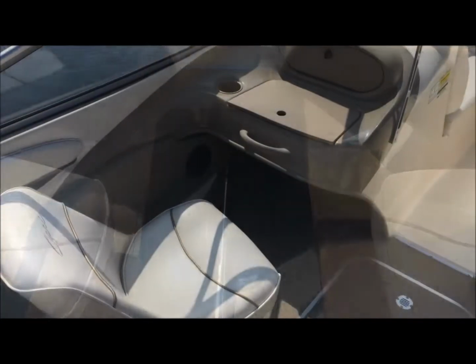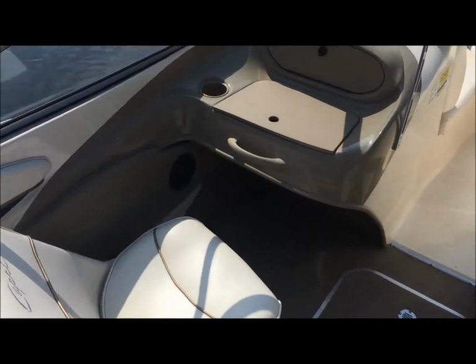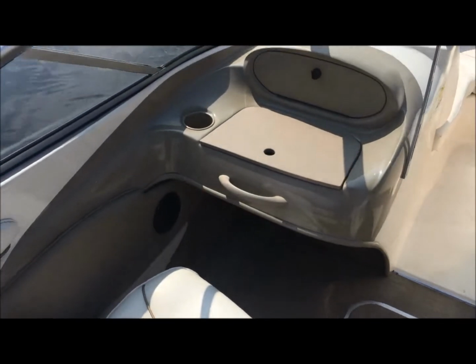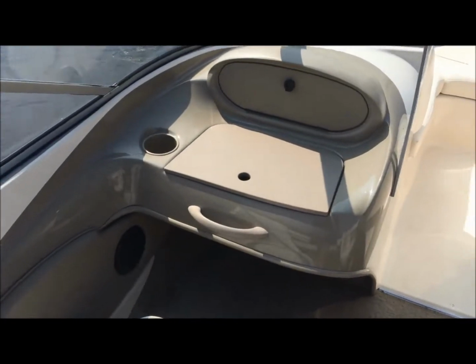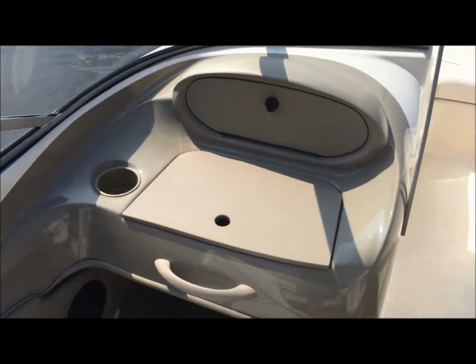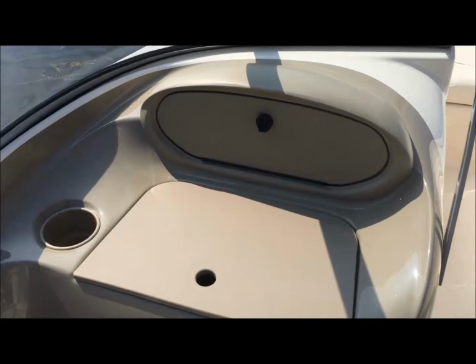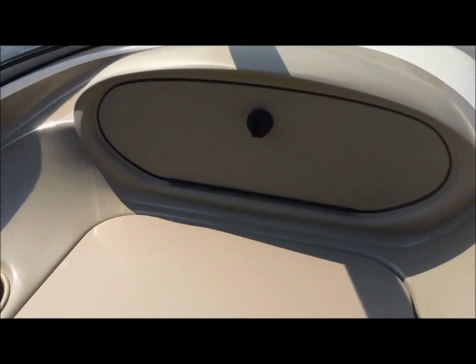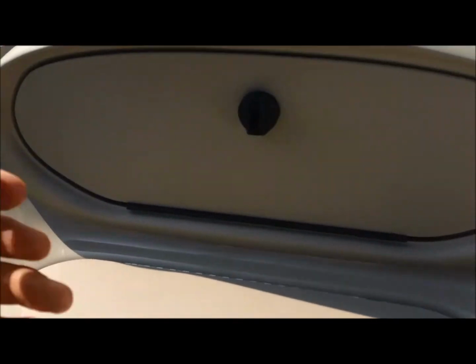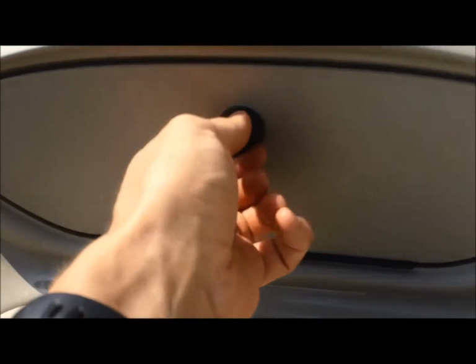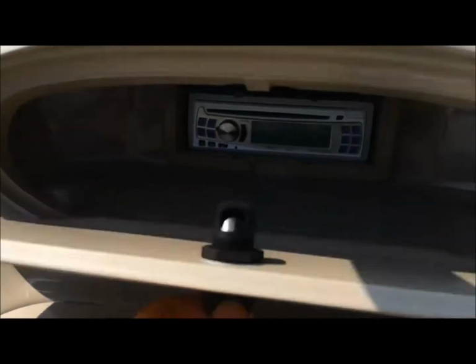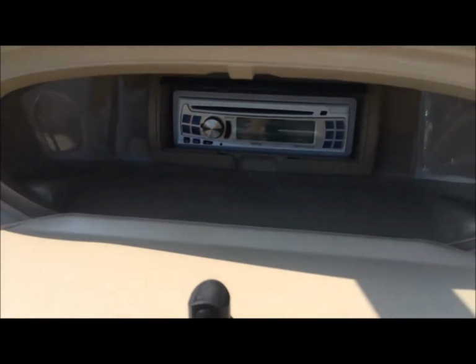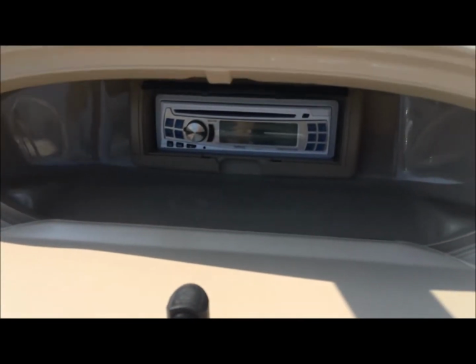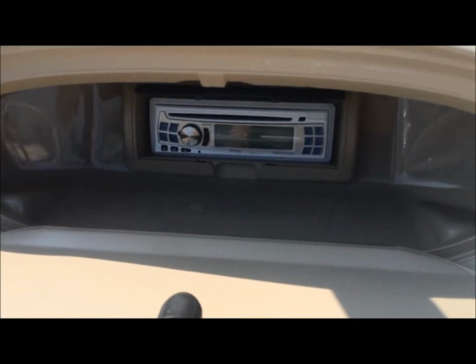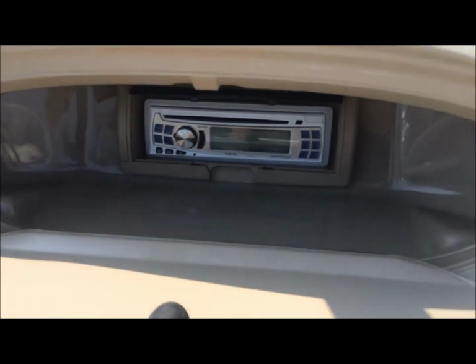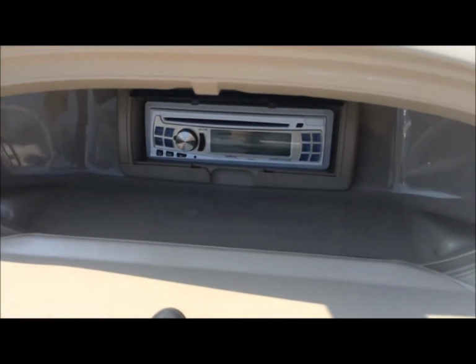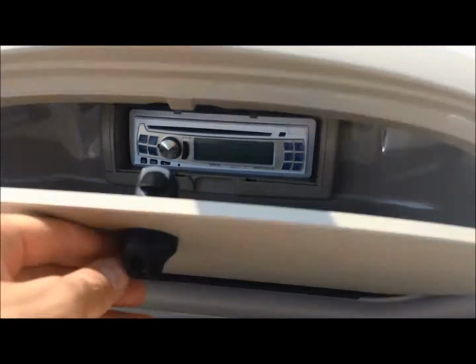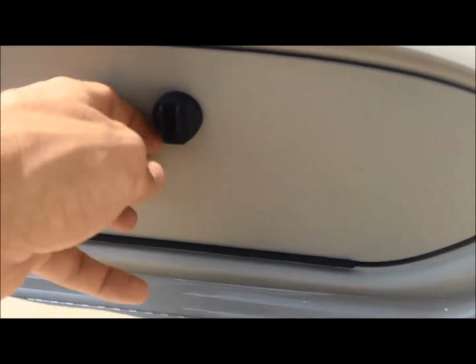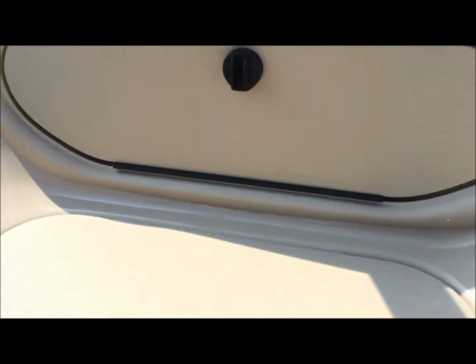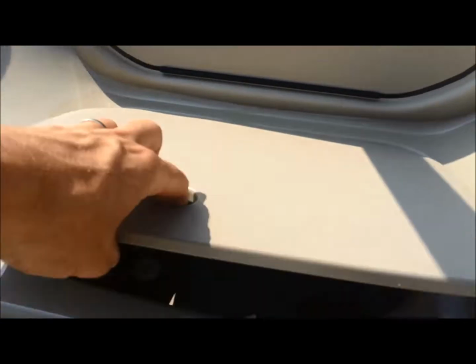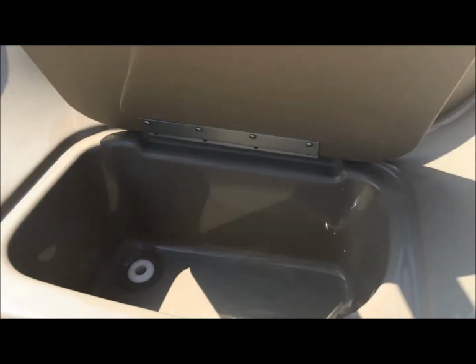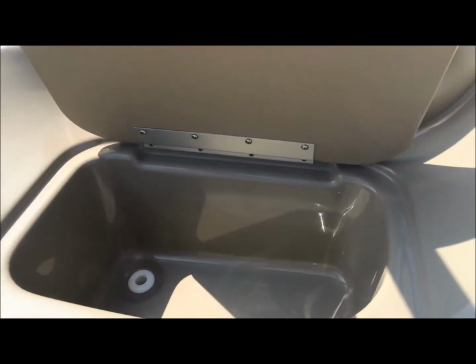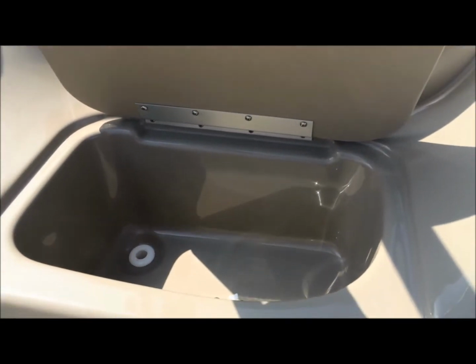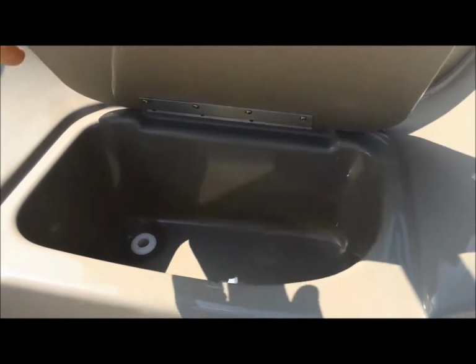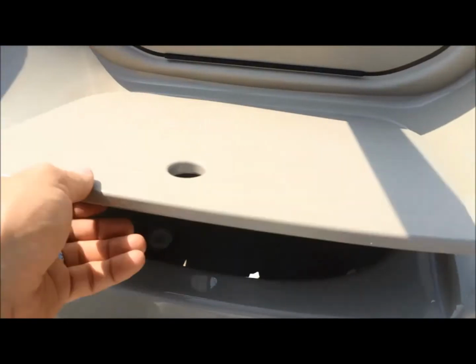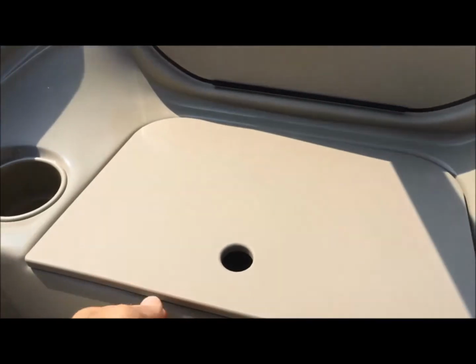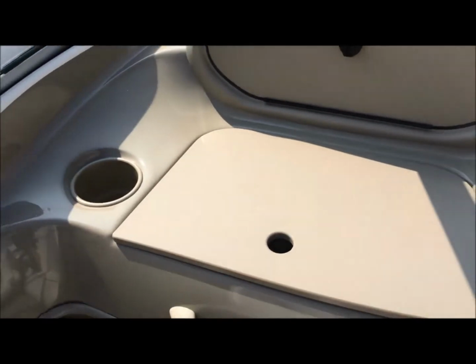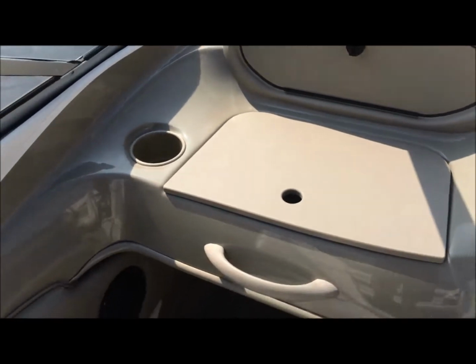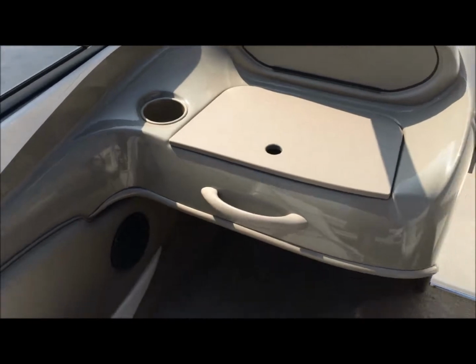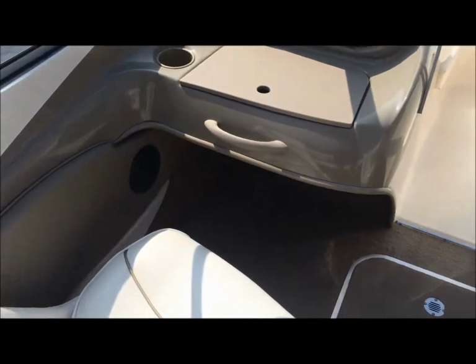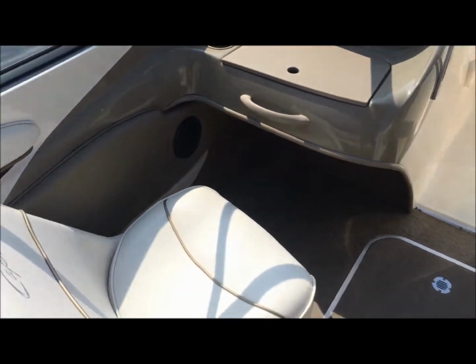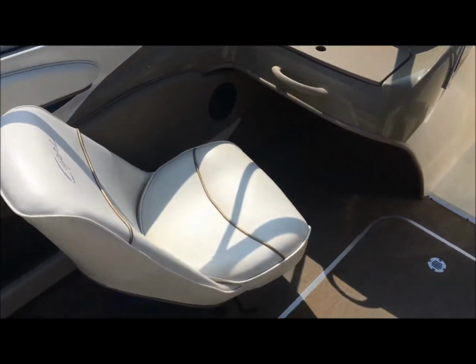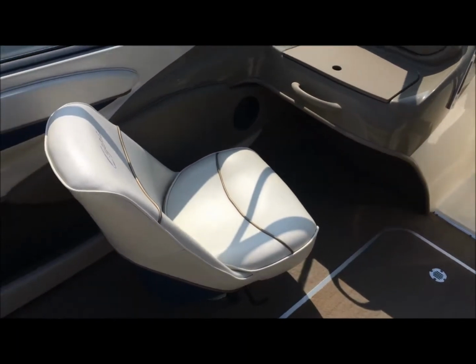Let's look at the port side now with a concealed AM/FM CD stereo inside, with some out-of-the-elements storage. There's also a drainable cooler on the port side with a cup holder and passenger side bucket seat.